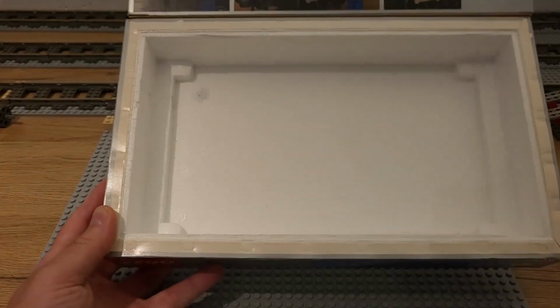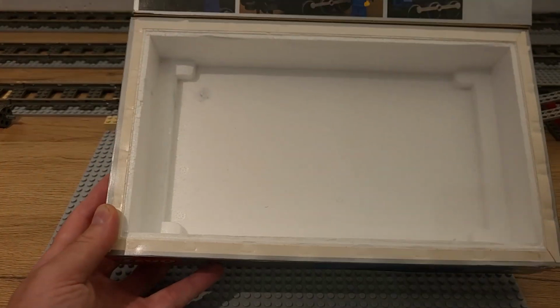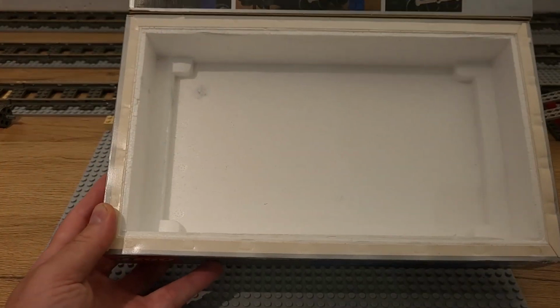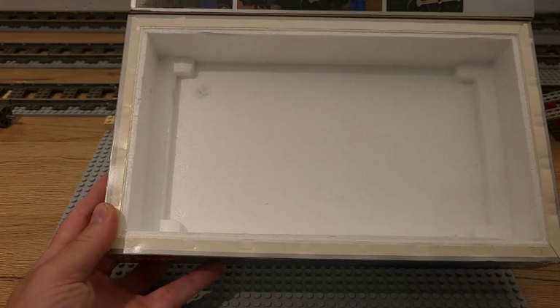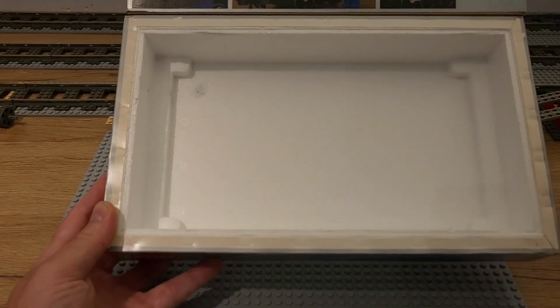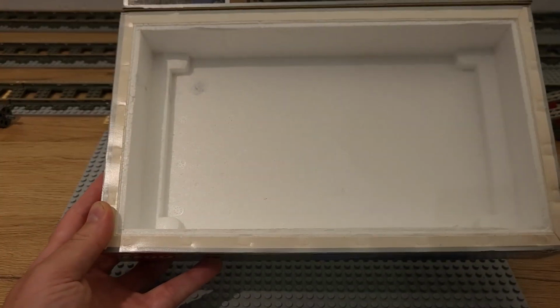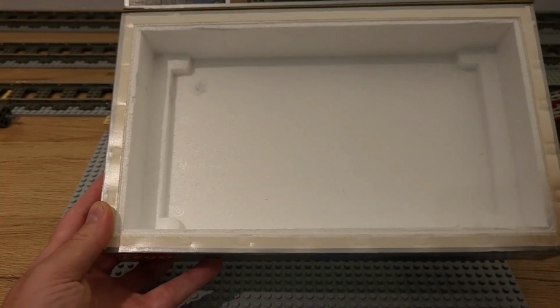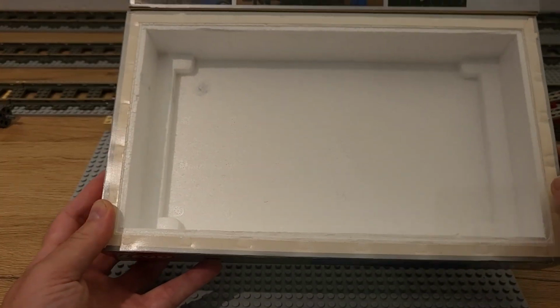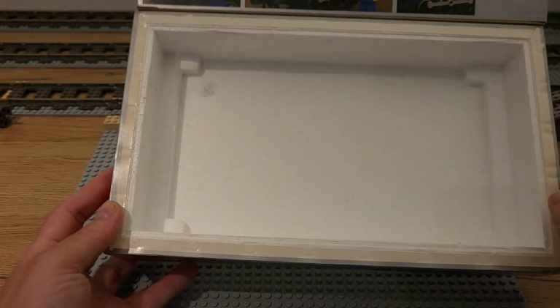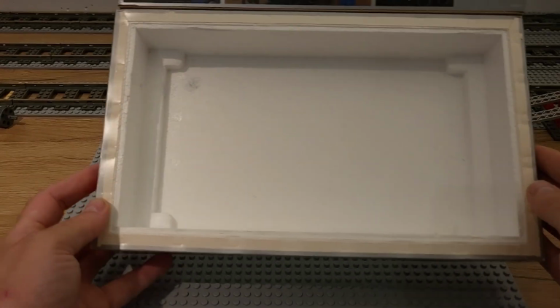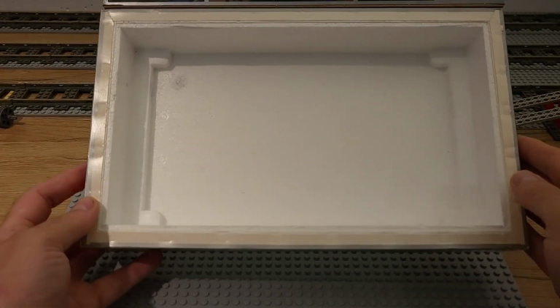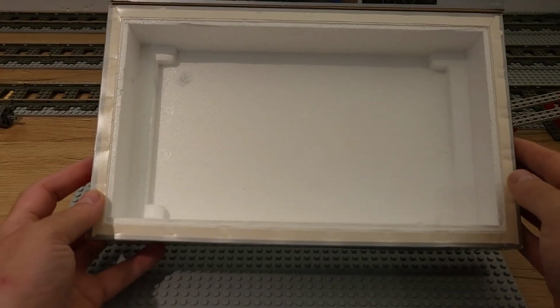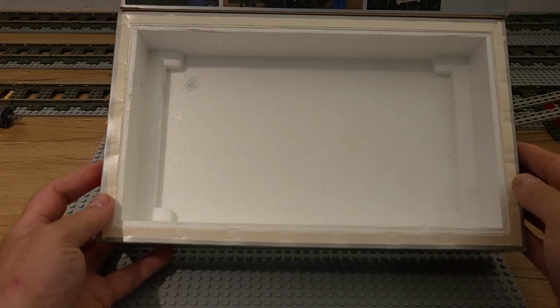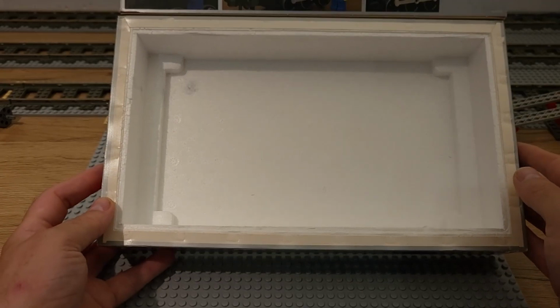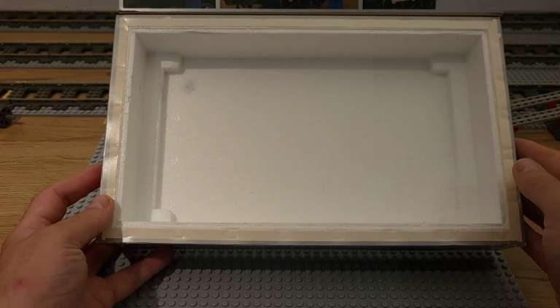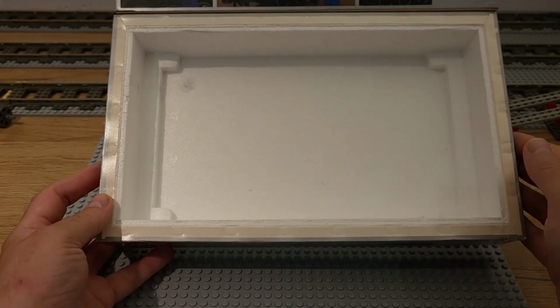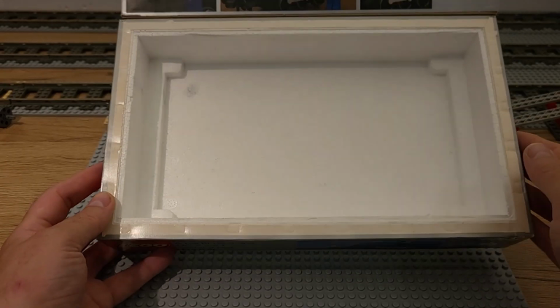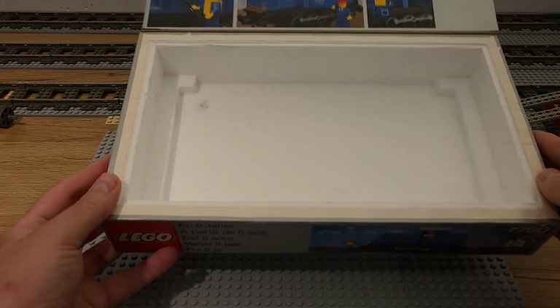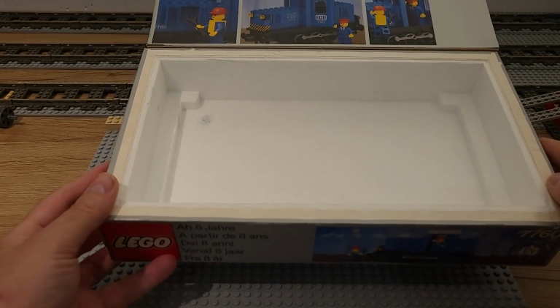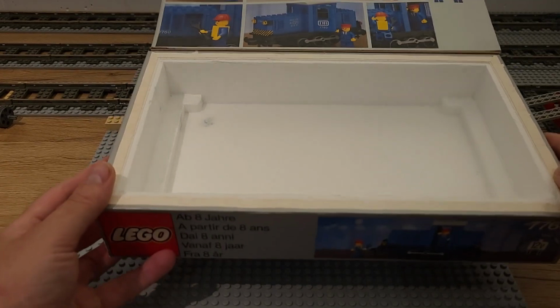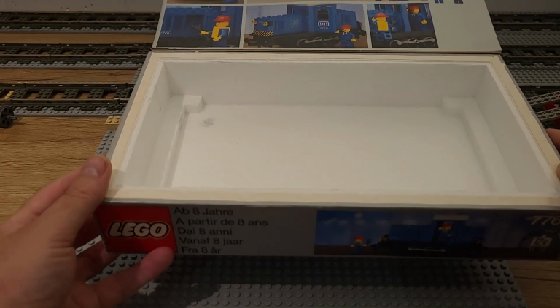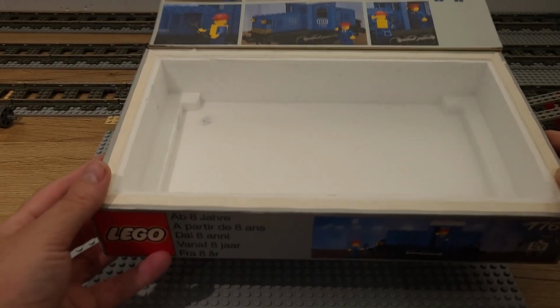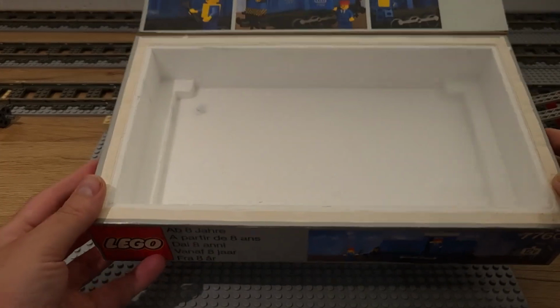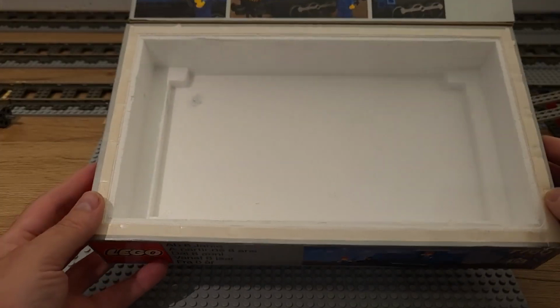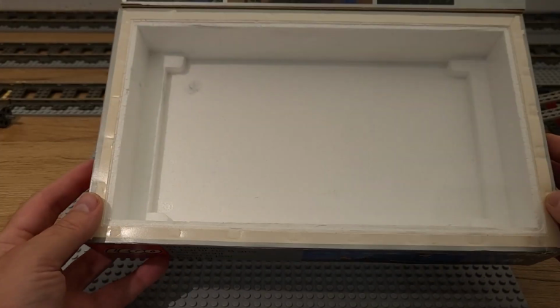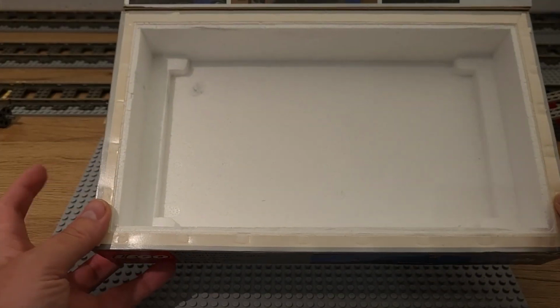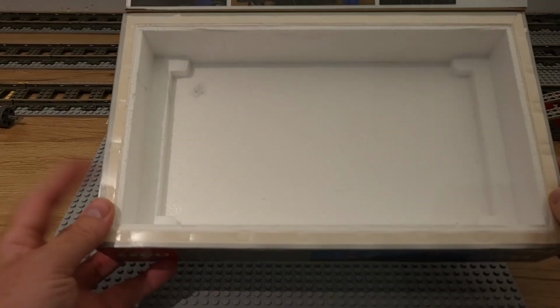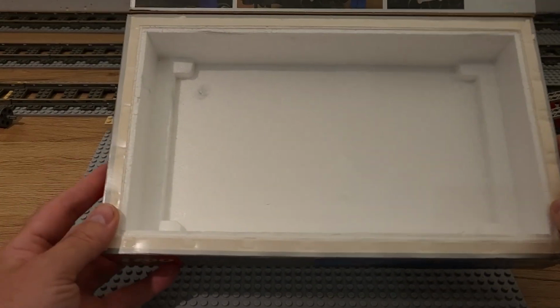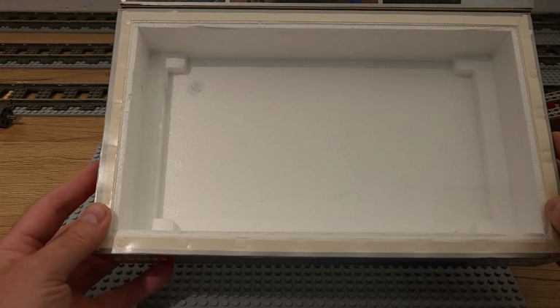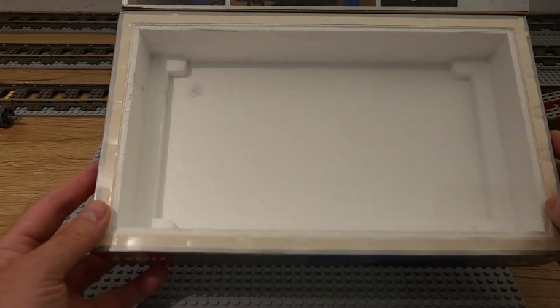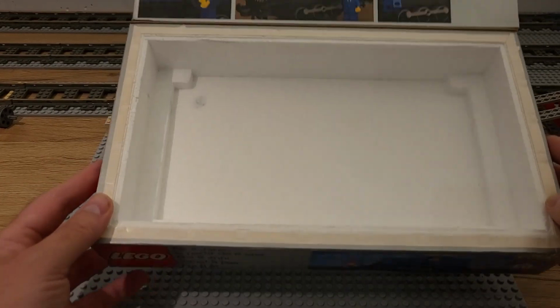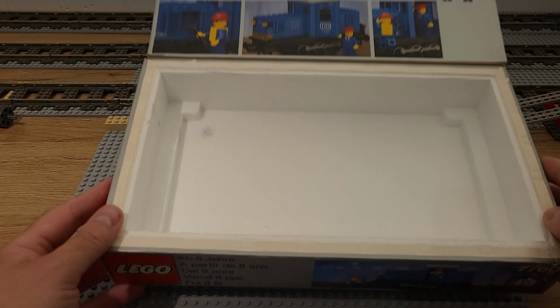The styrofoam is in perfect condition, nice and white. Just a small blemish on the top left corner but that's it.